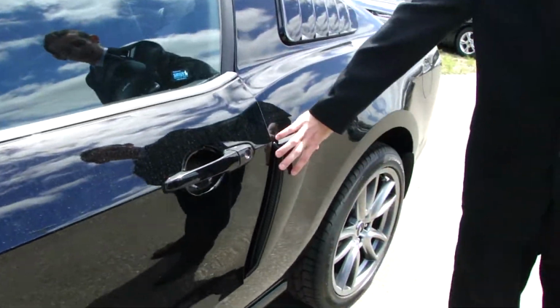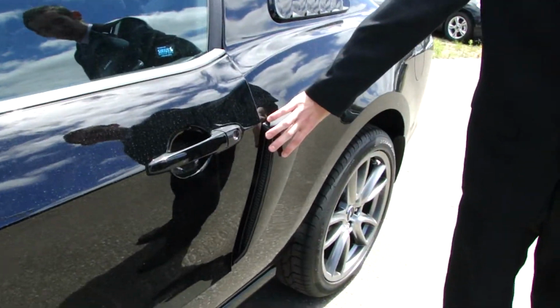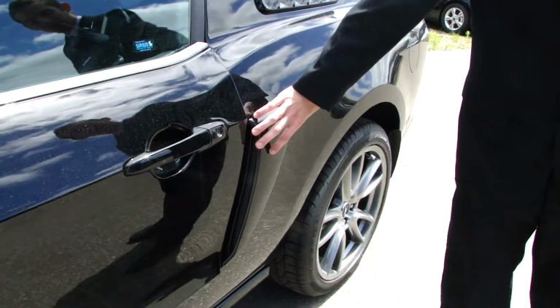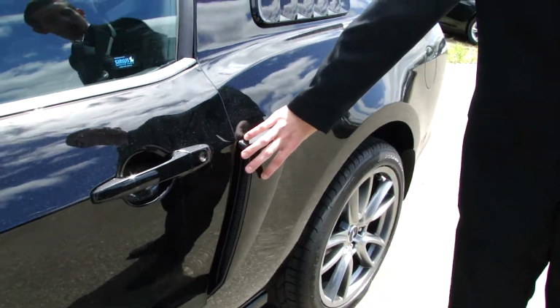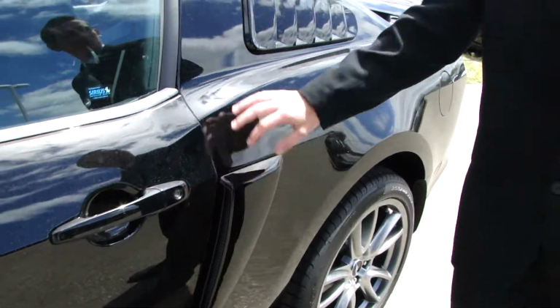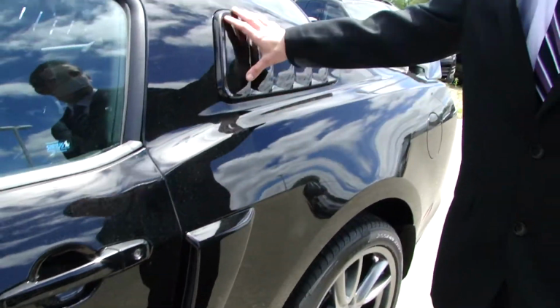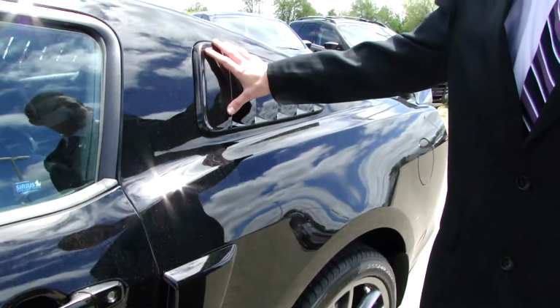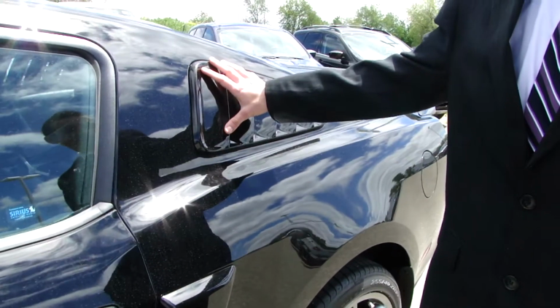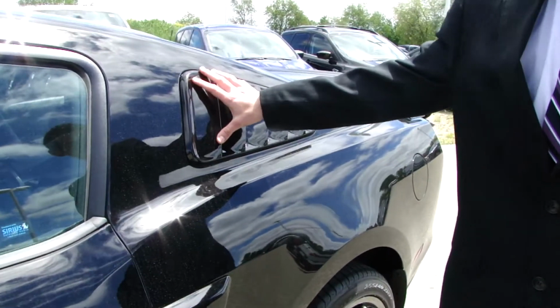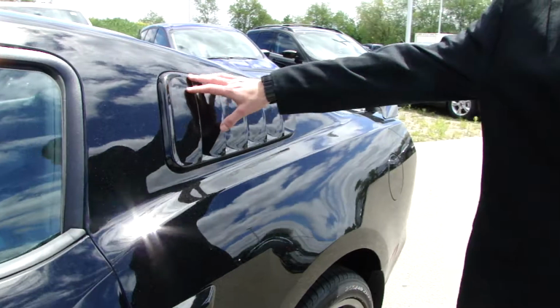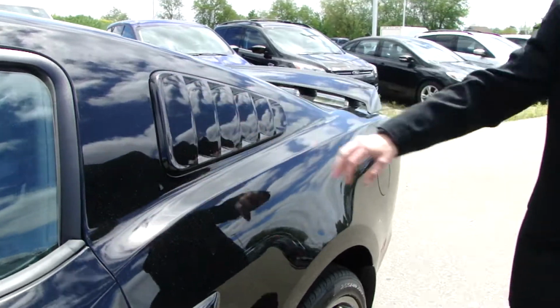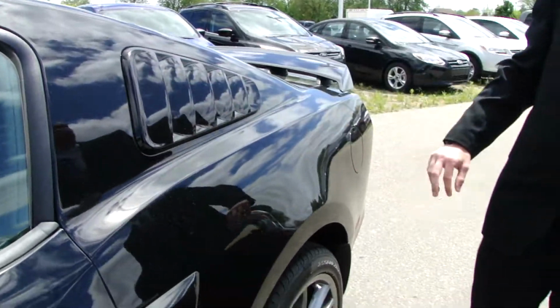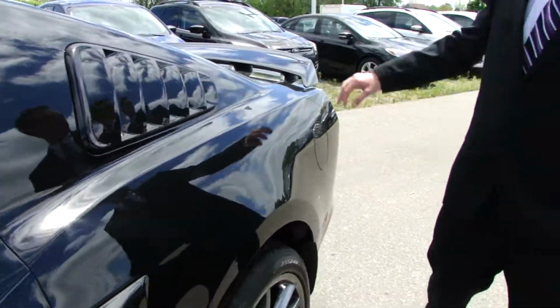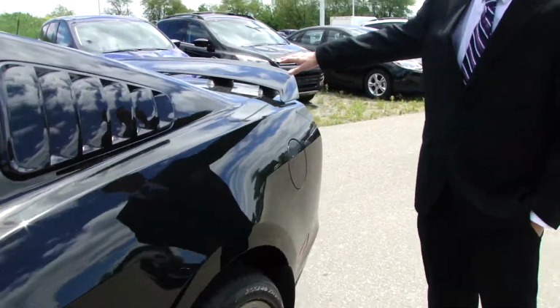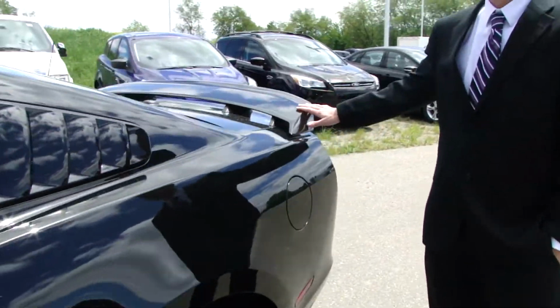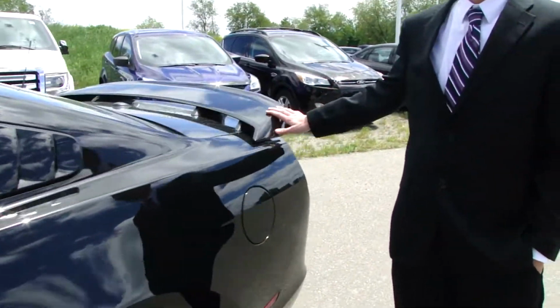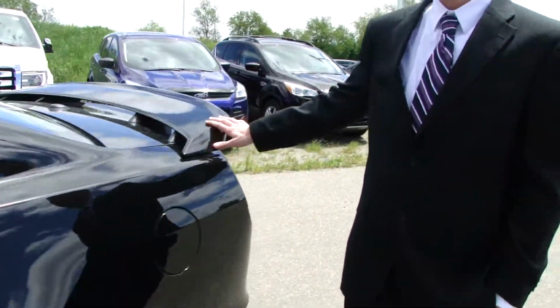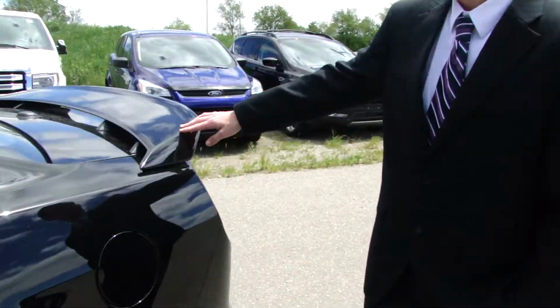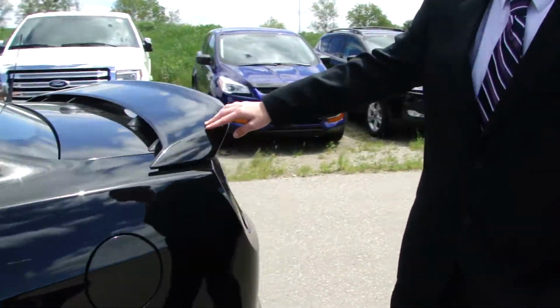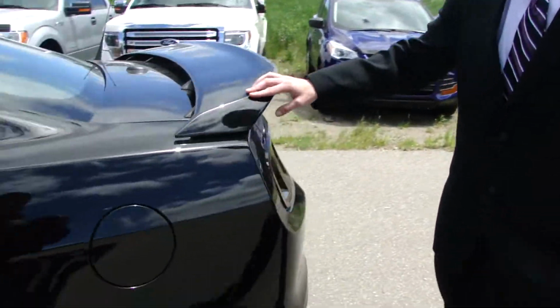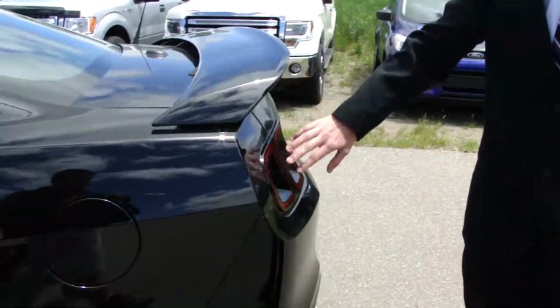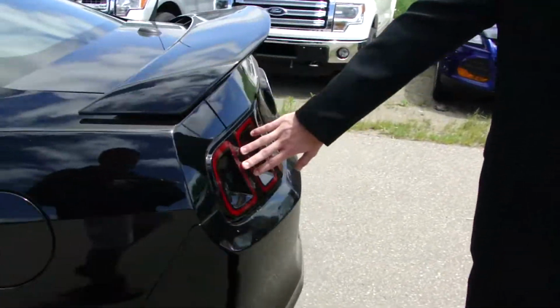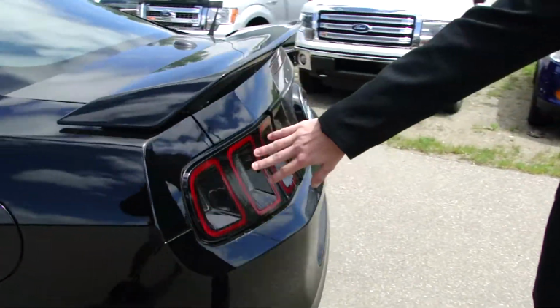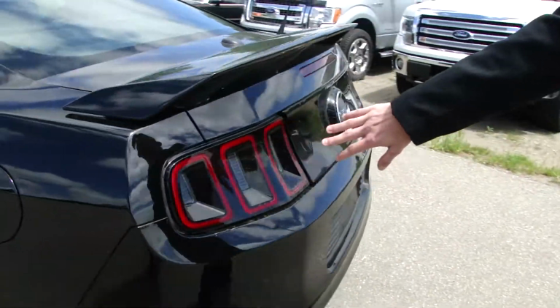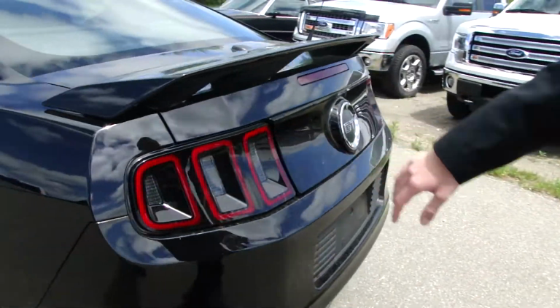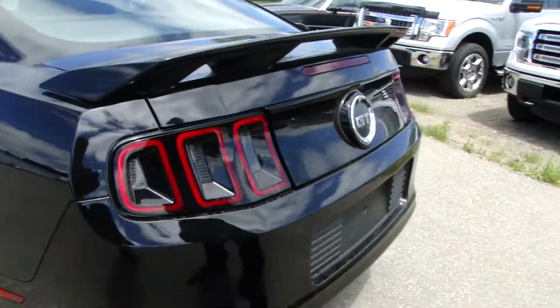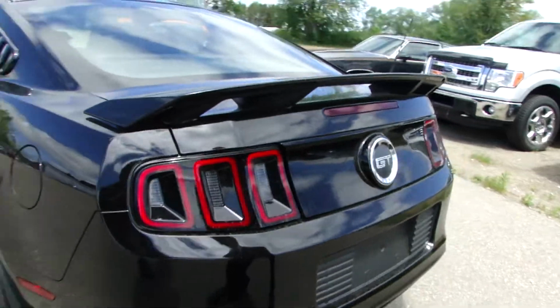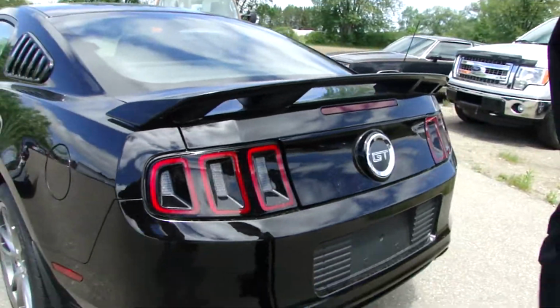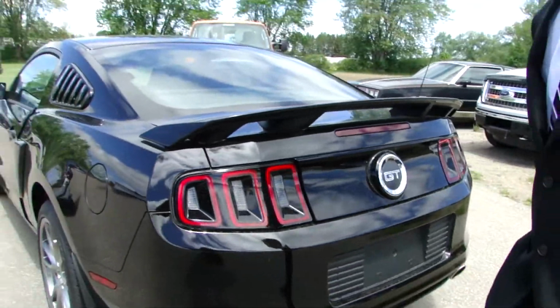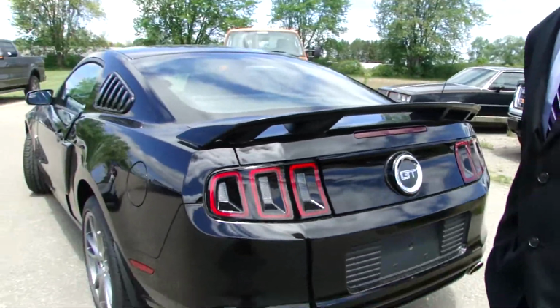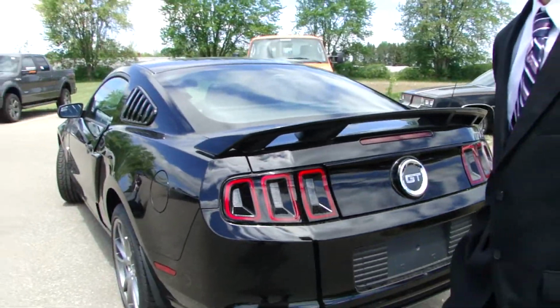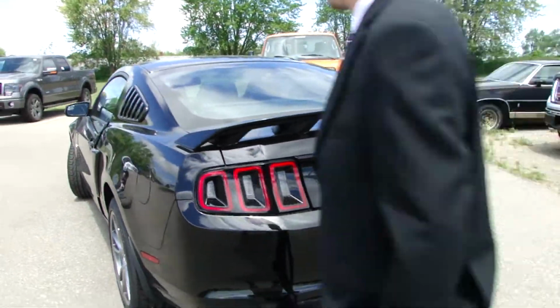You've got your side scoops, your rear window diffusers, pedestal spoiler, and sequential taillights. Now if you want to jump inside, we'll show you the interior.